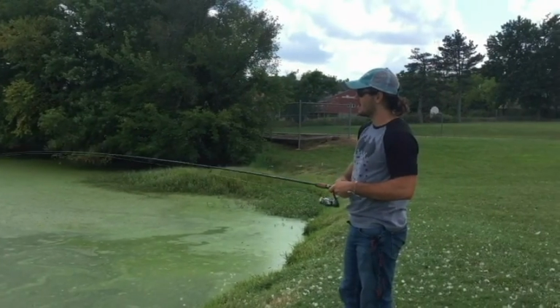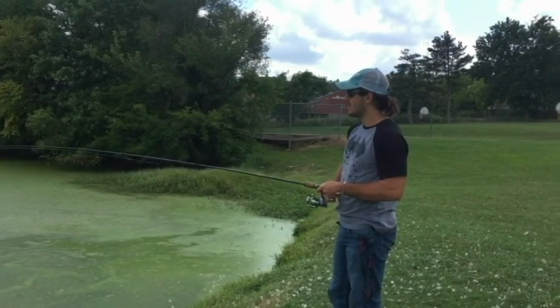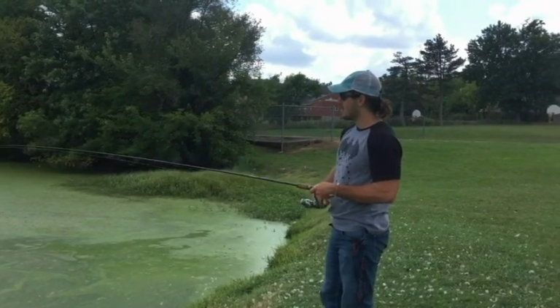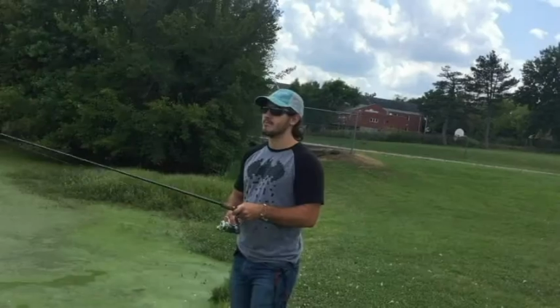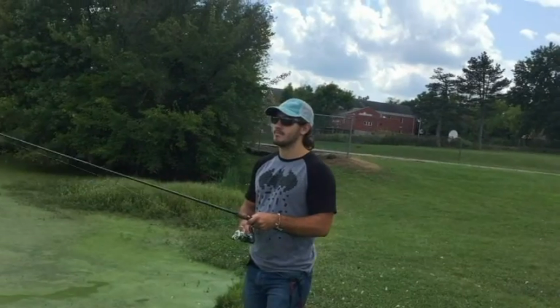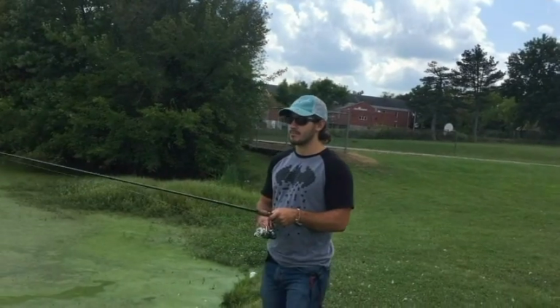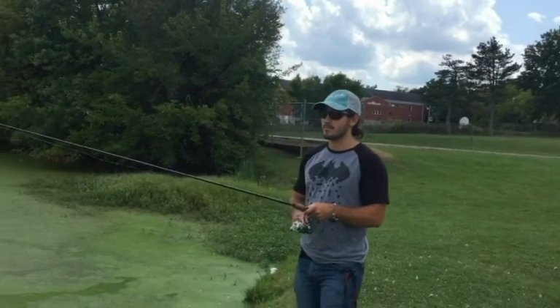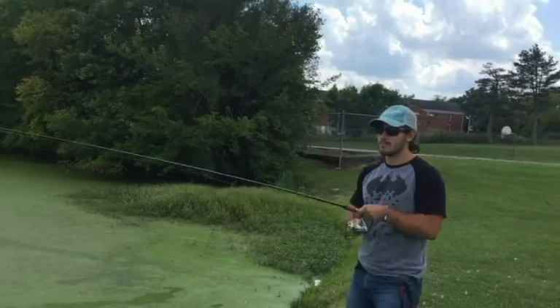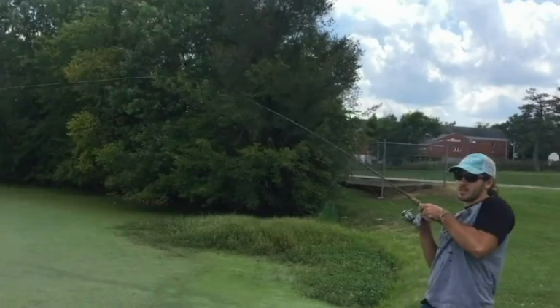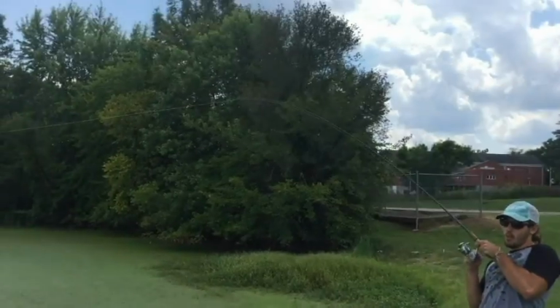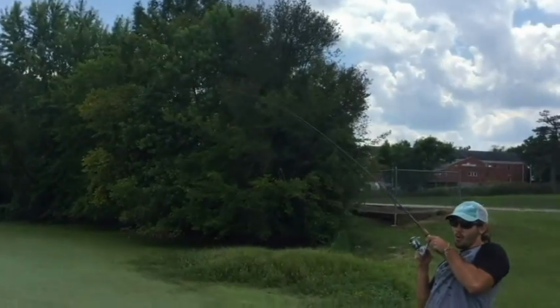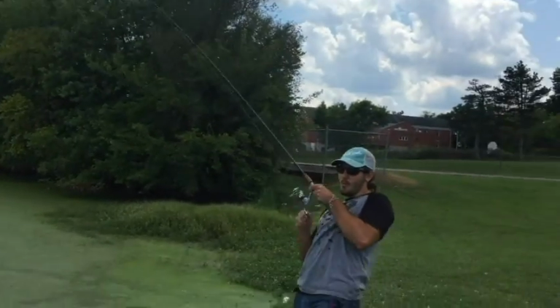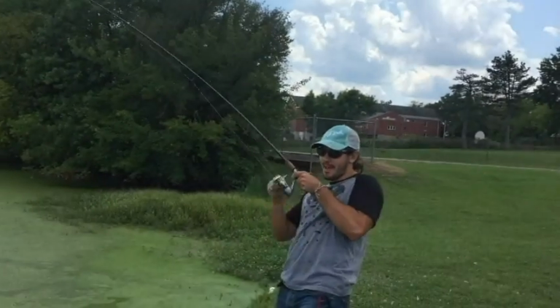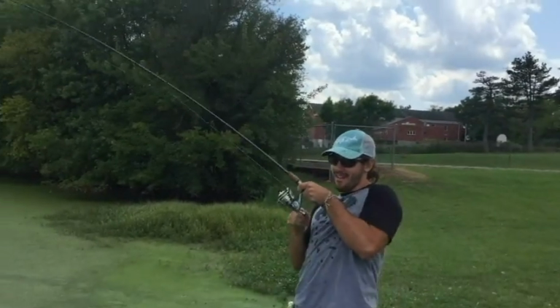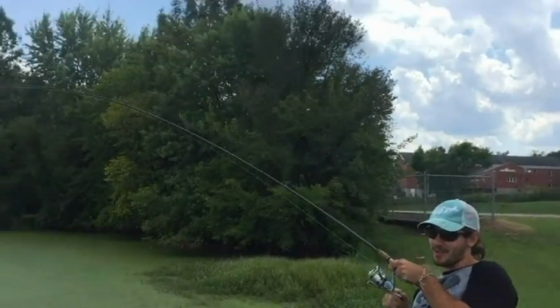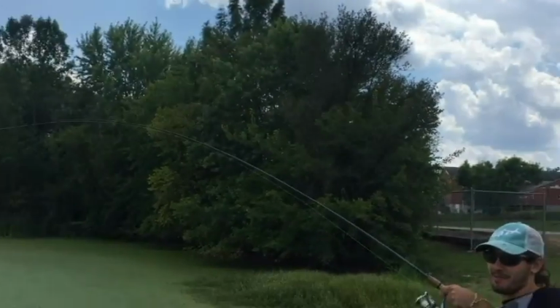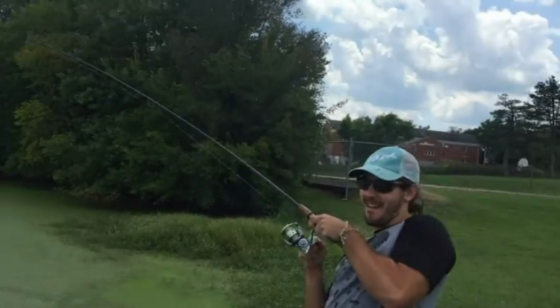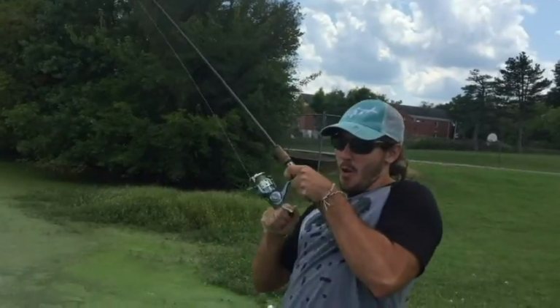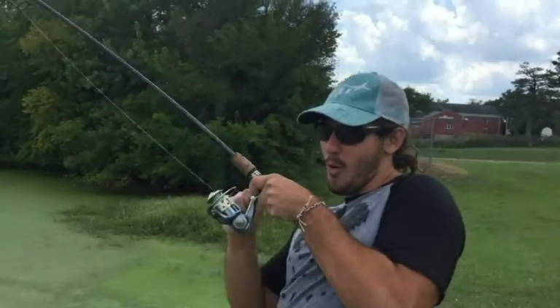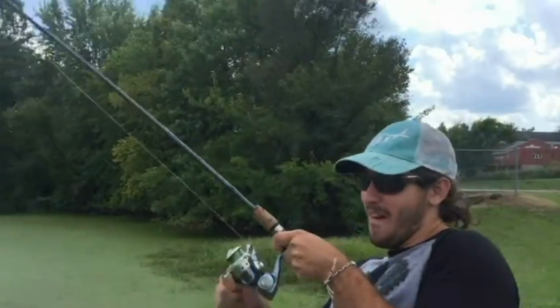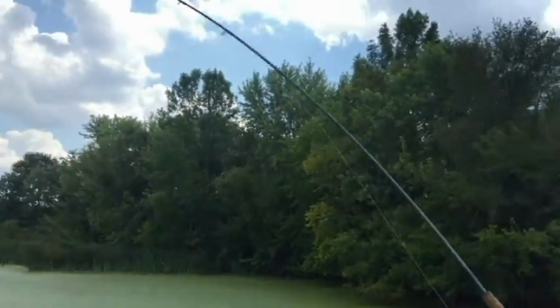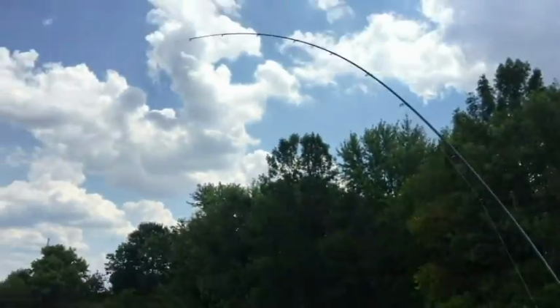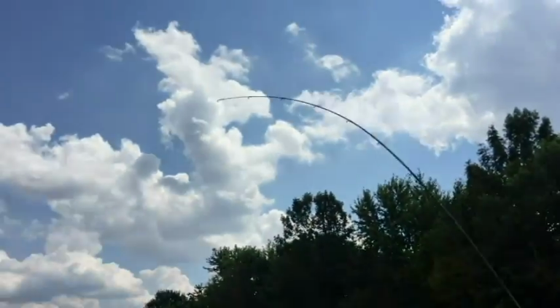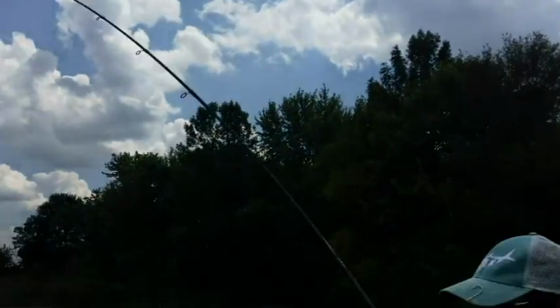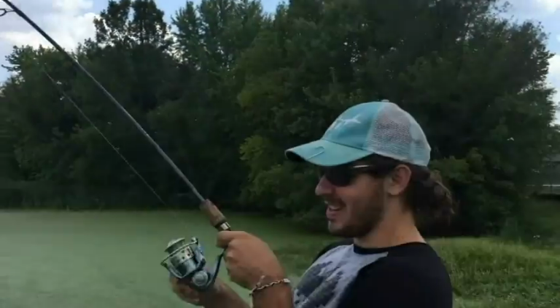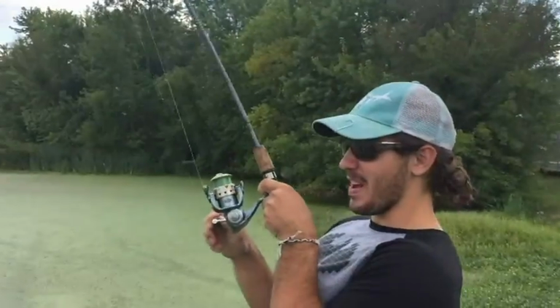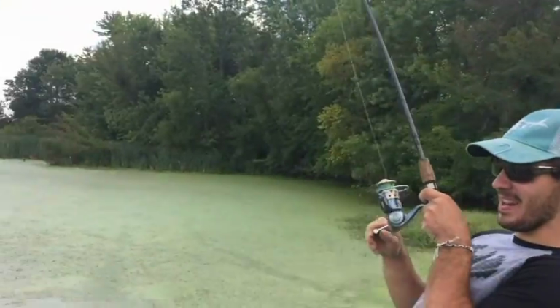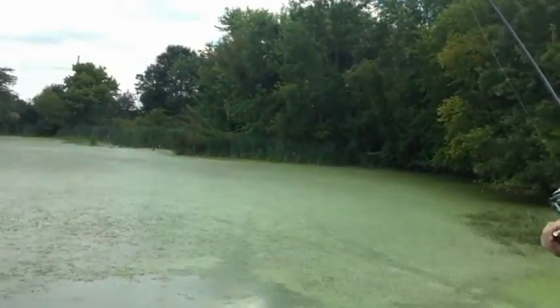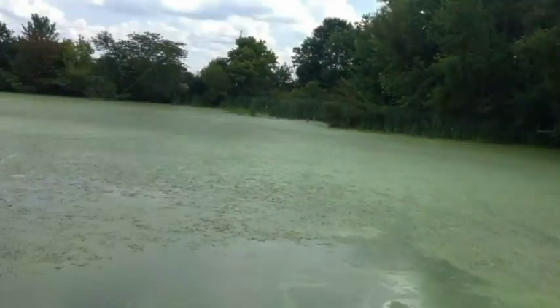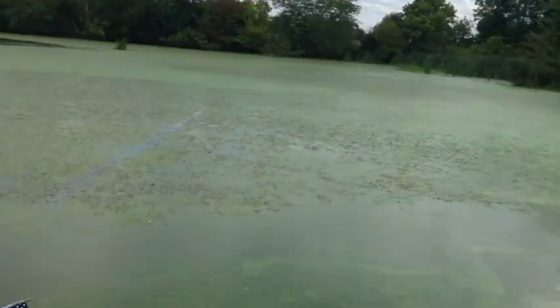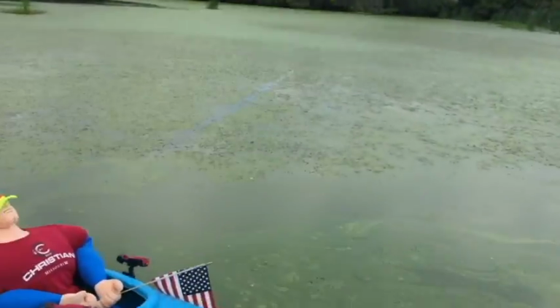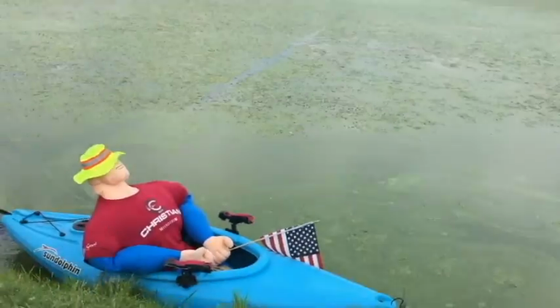Alright, let's do this. Woo, baby! Oh, it's a big one. Oh, he's a fighter. He's a fighter. What in the world?